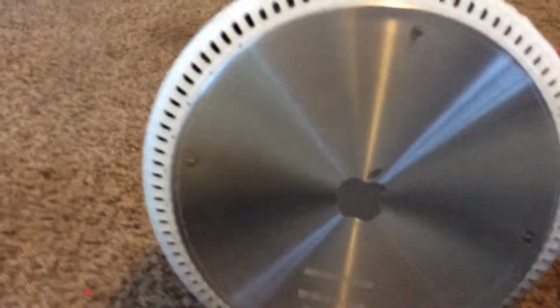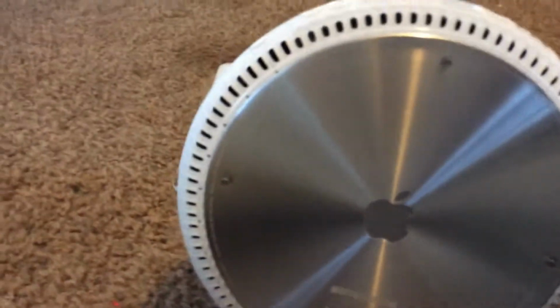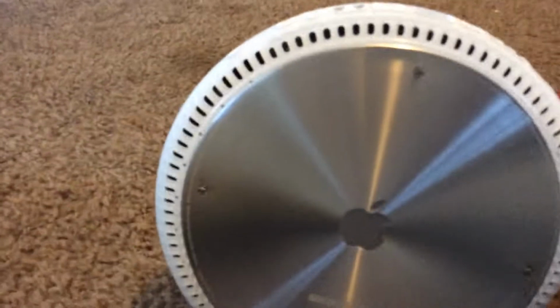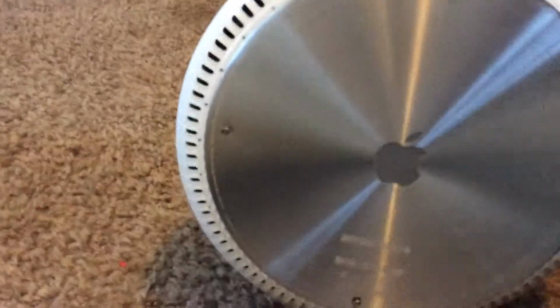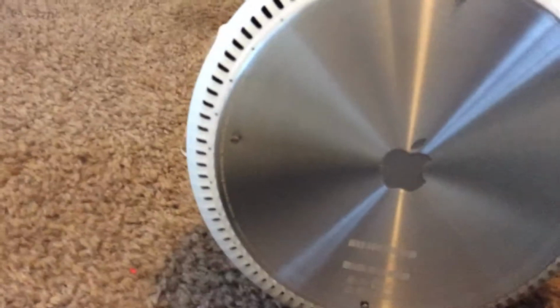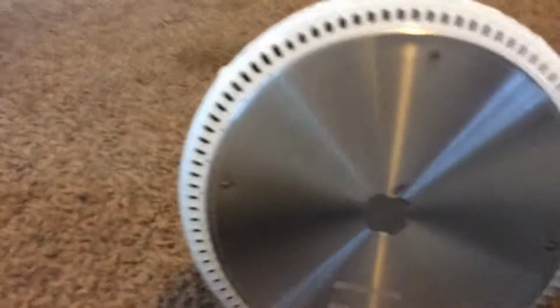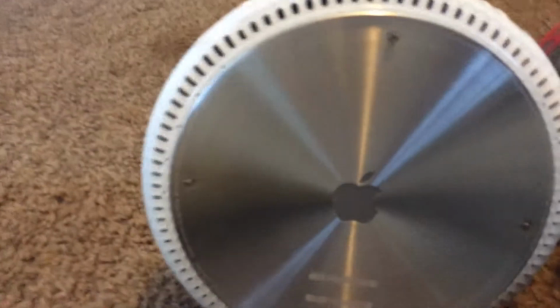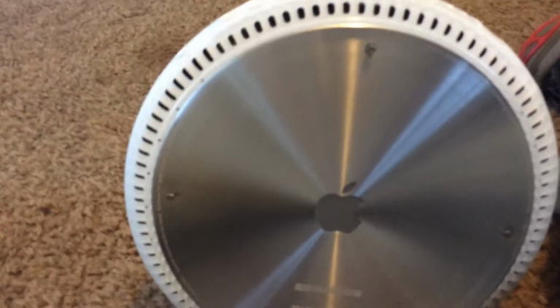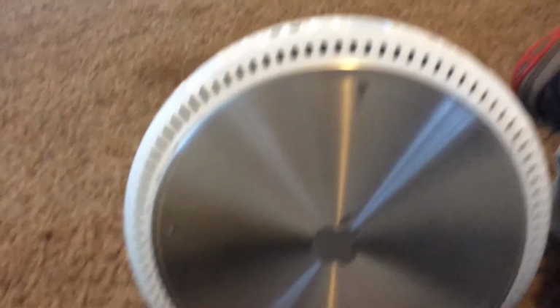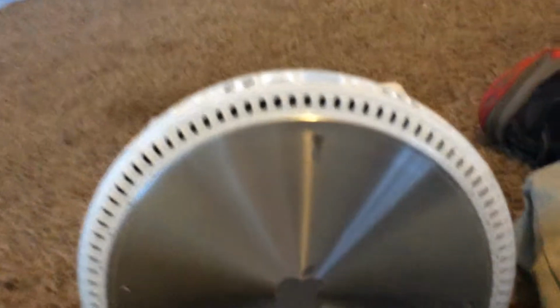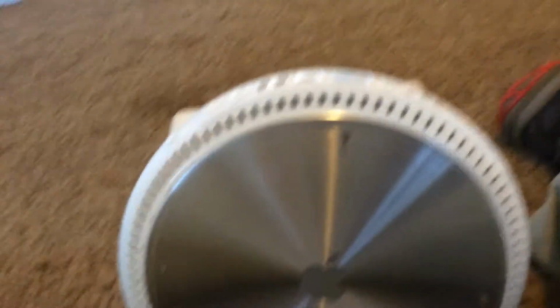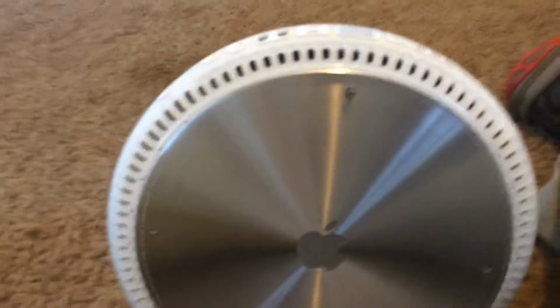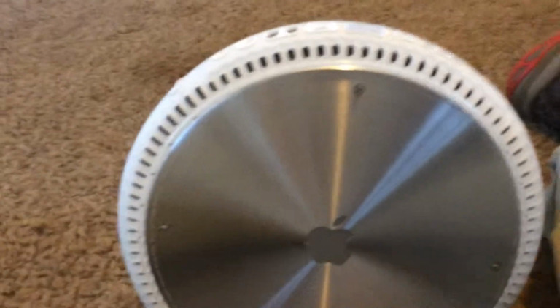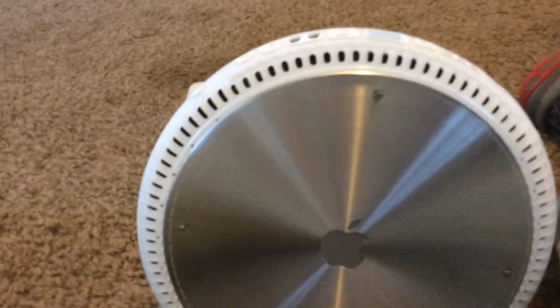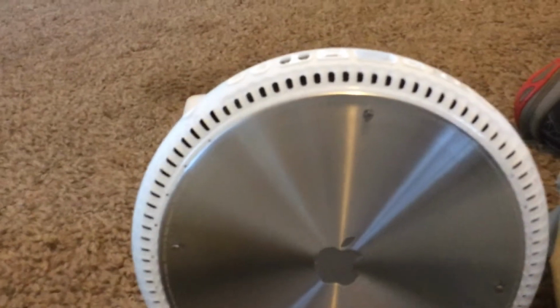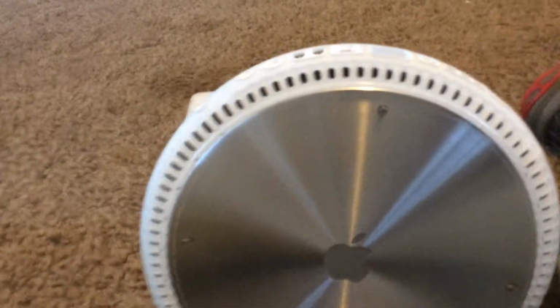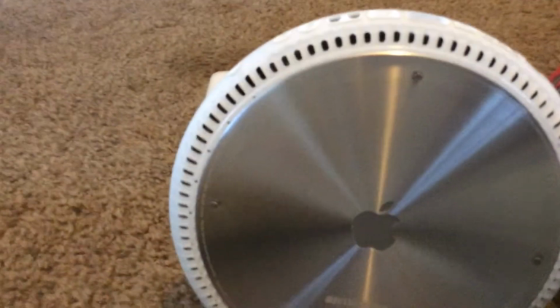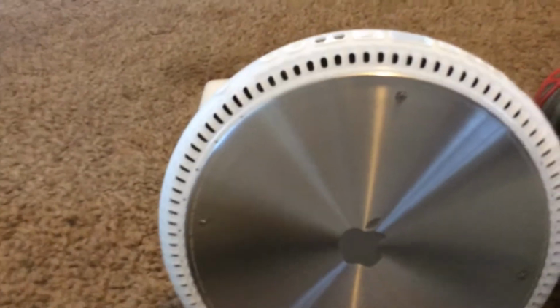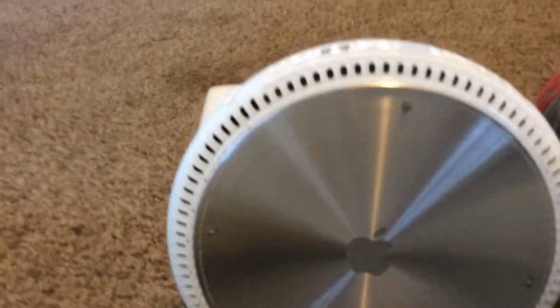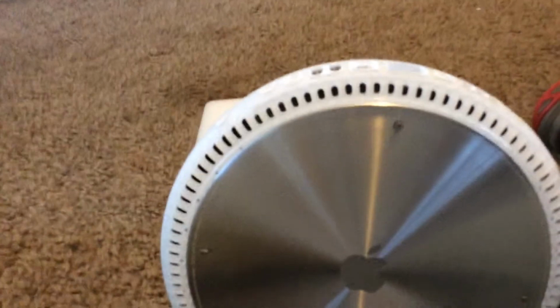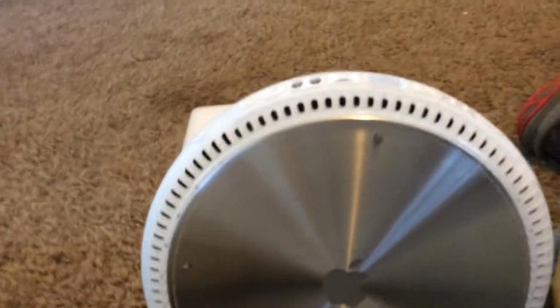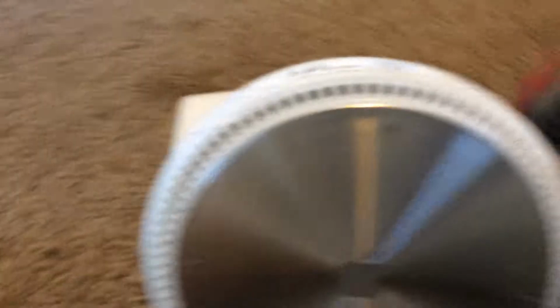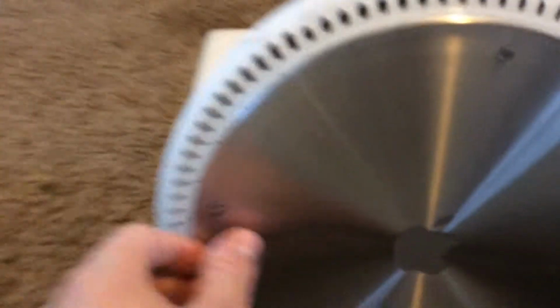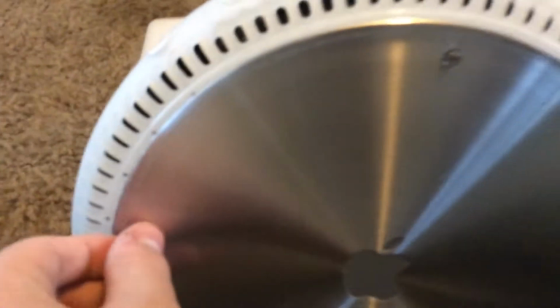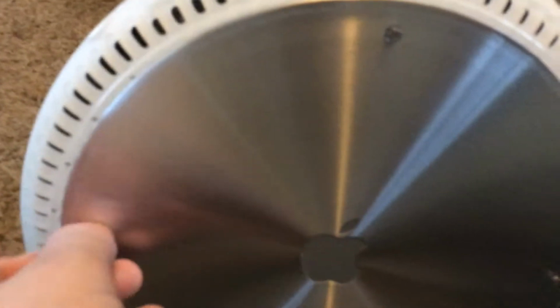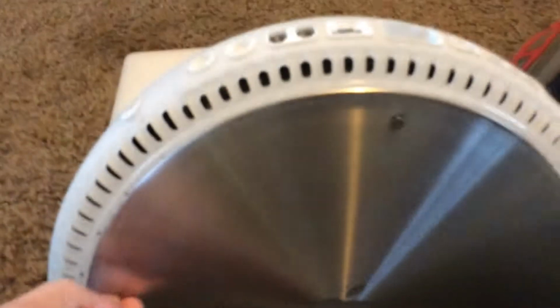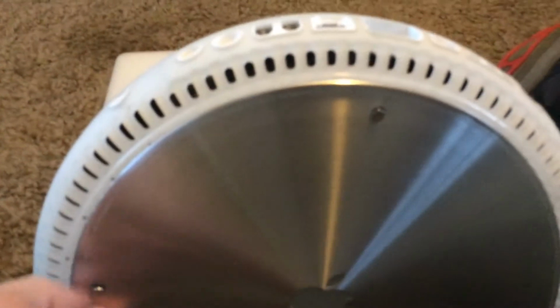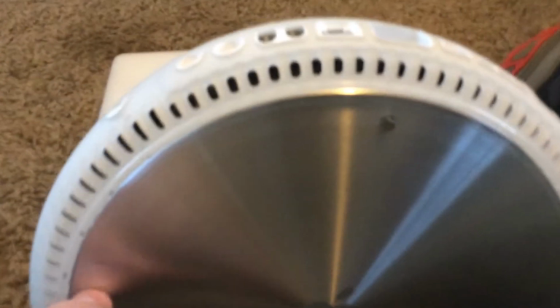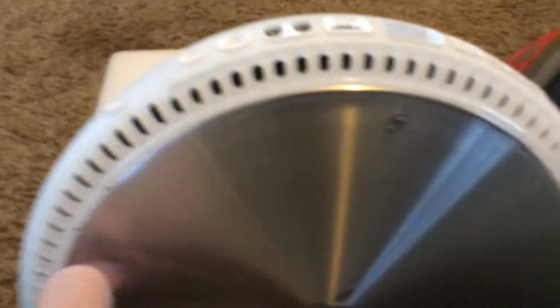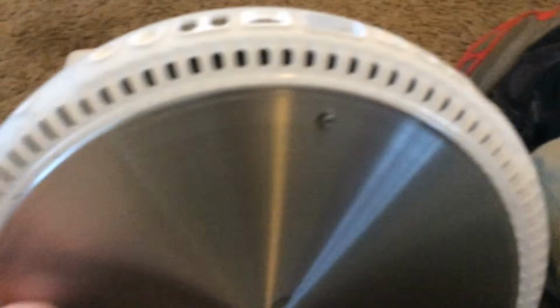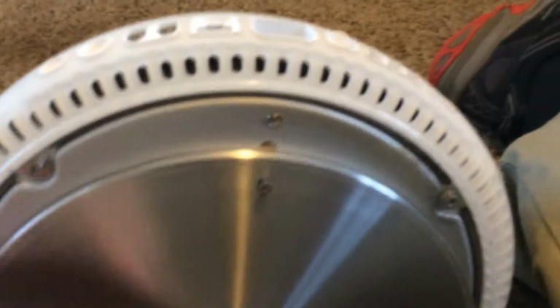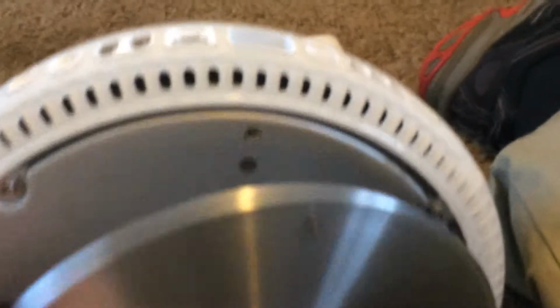I just unscrewed all the screws. What I like about these ones is even if you tried, you cannot lose them. They're designed so they don't fall out. So now let's pull off this cover.